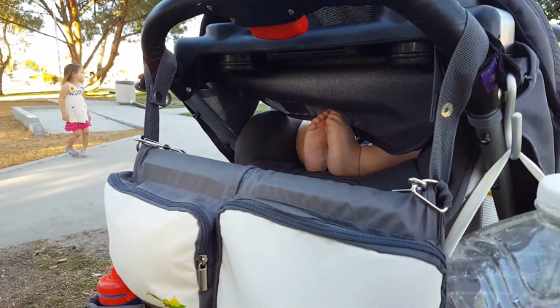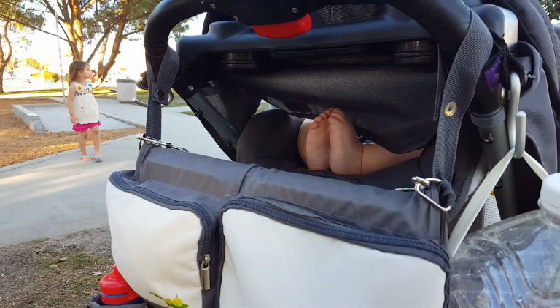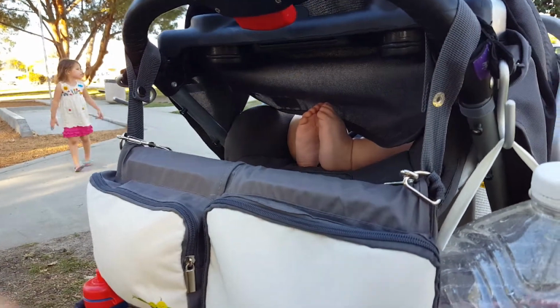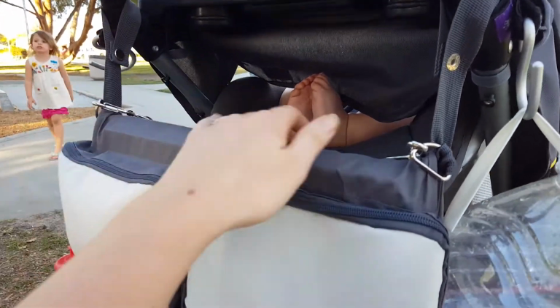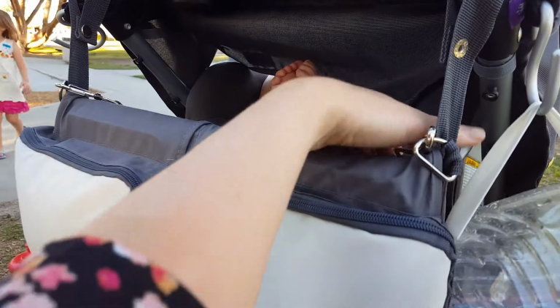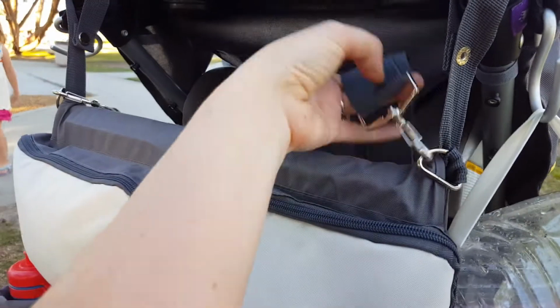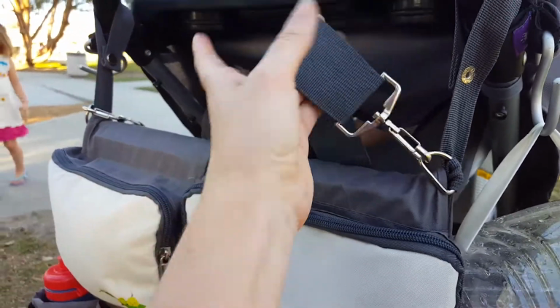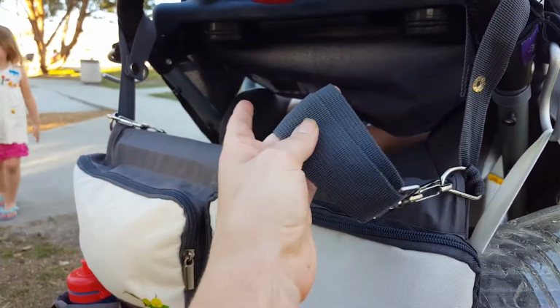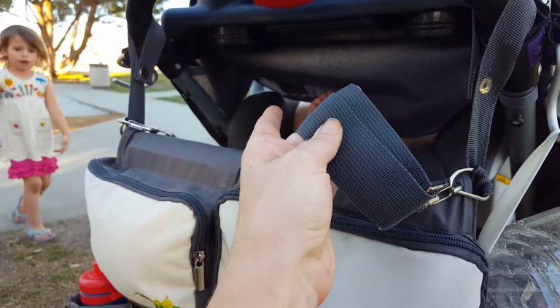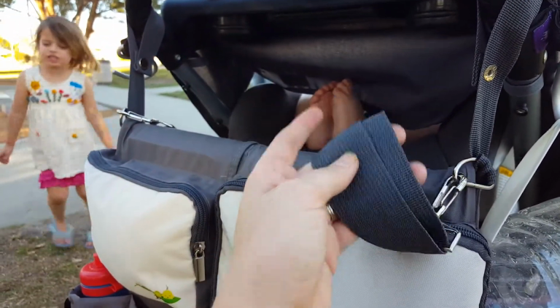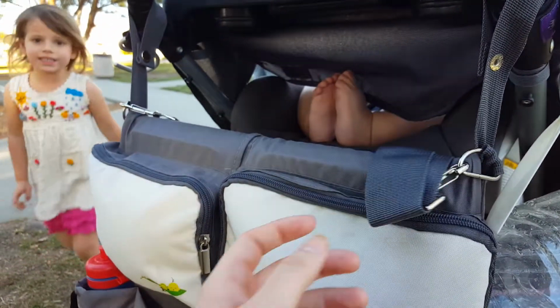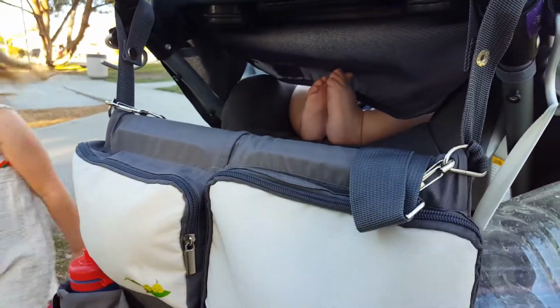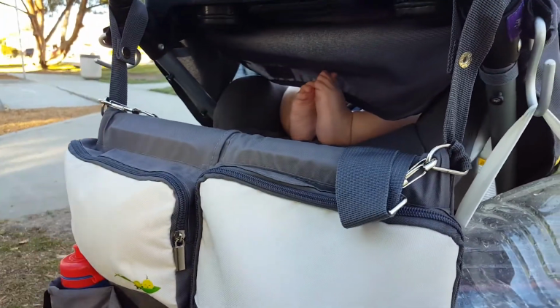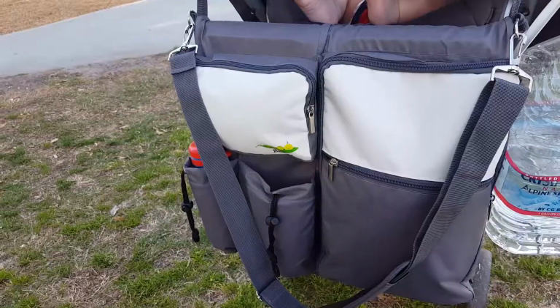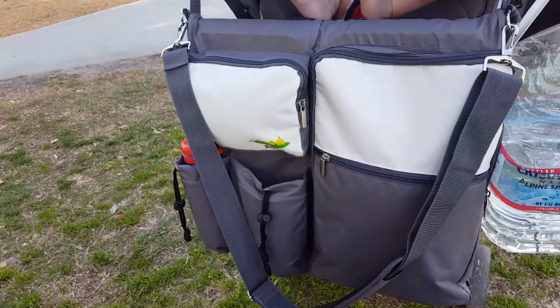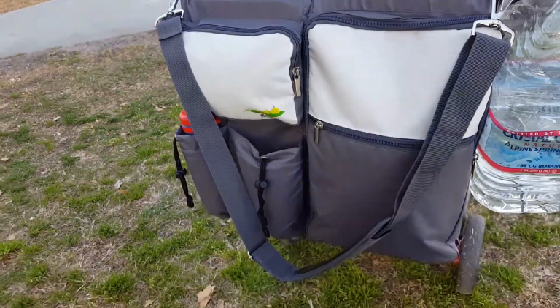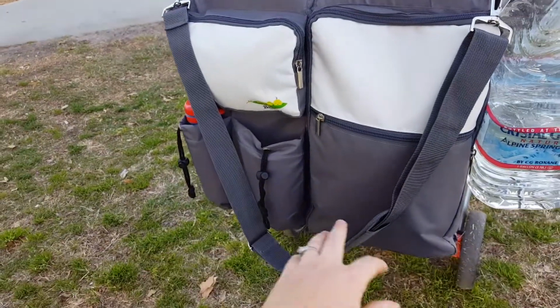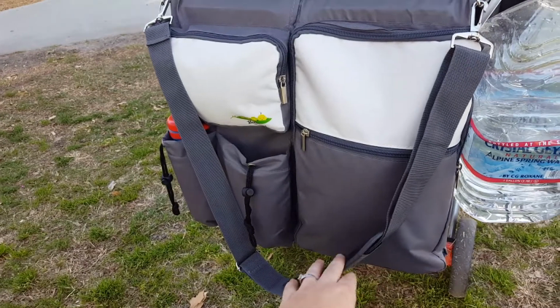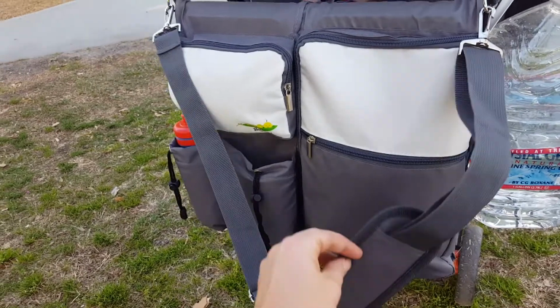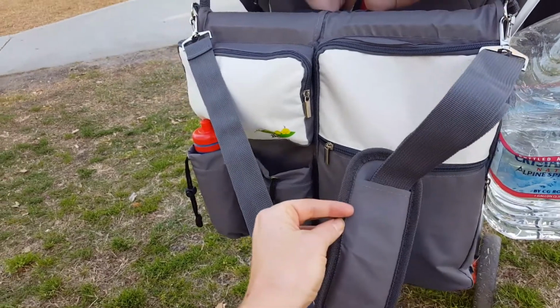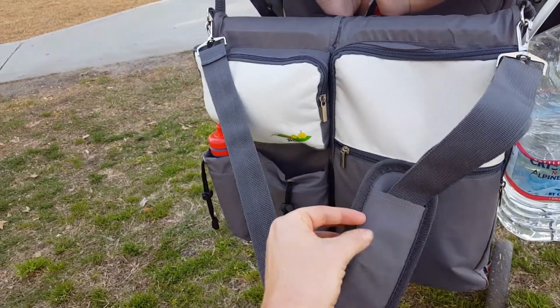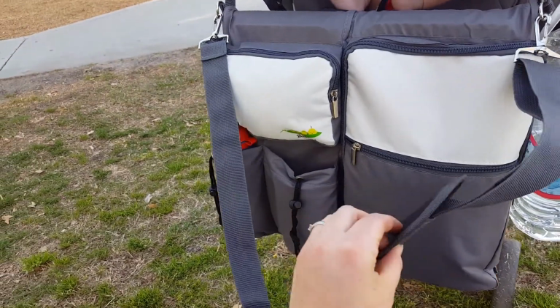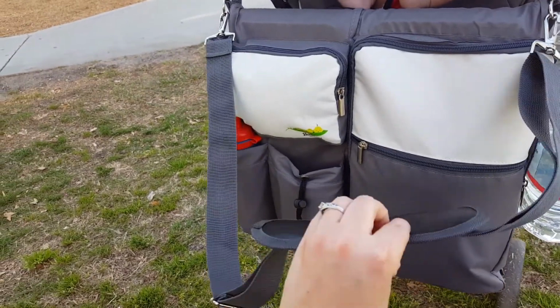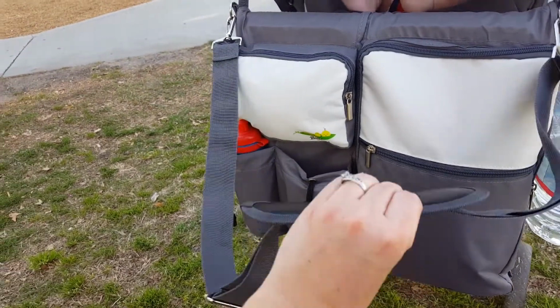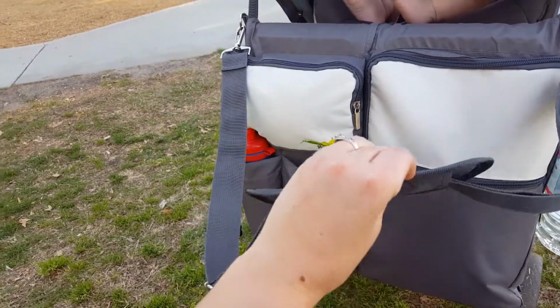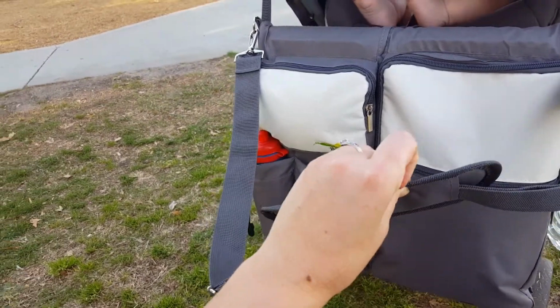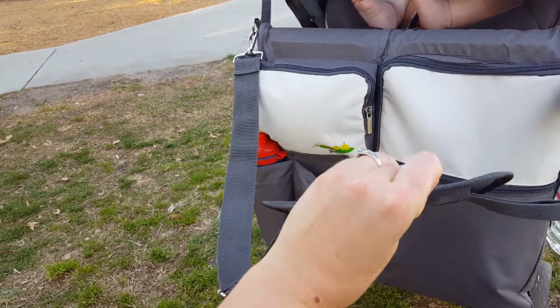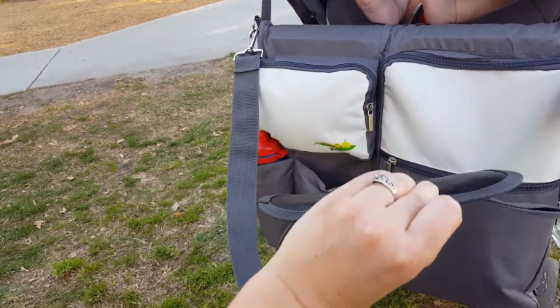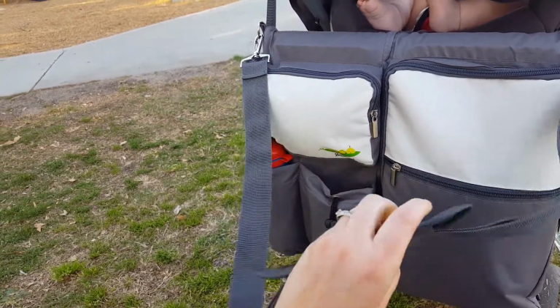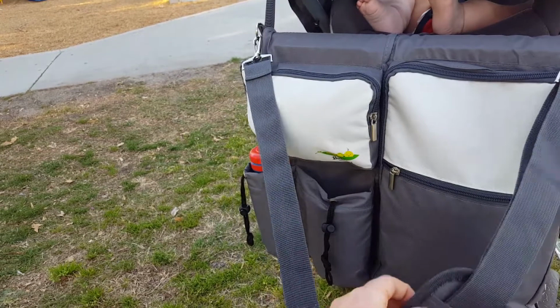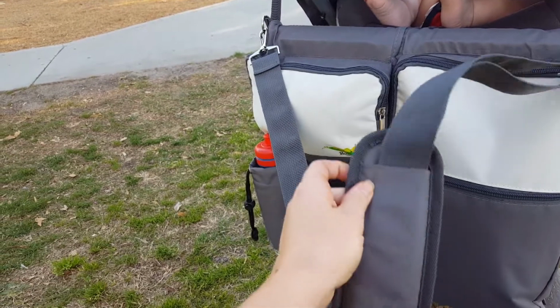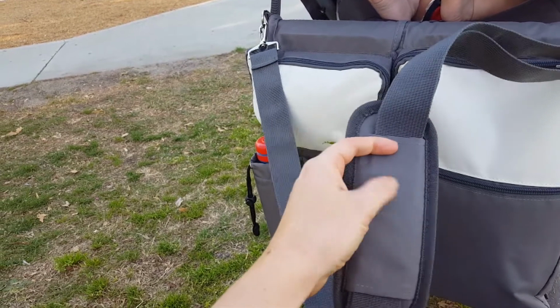The other cool thing is it has a shoulder strap, which is great. This is the shoulder strap I was telling you about, and it has a pretty decent padding.